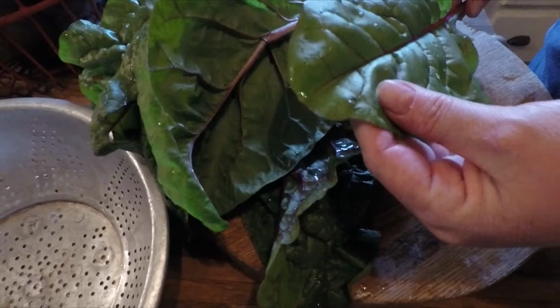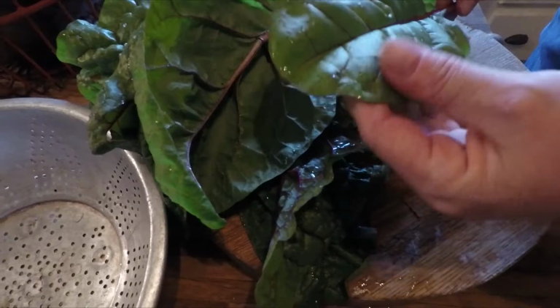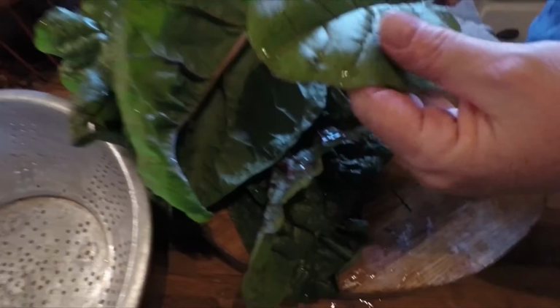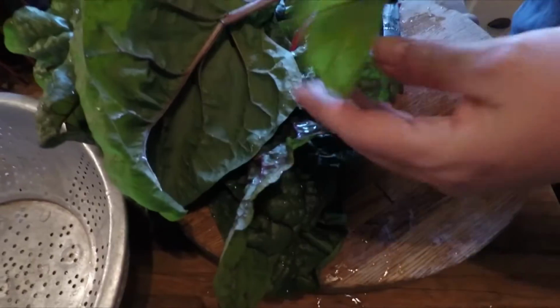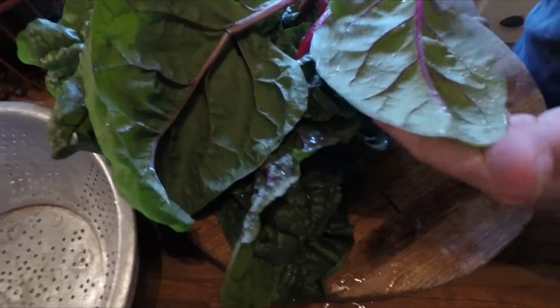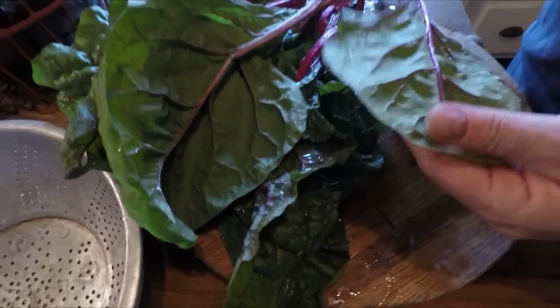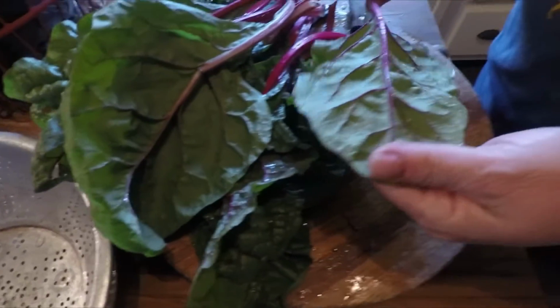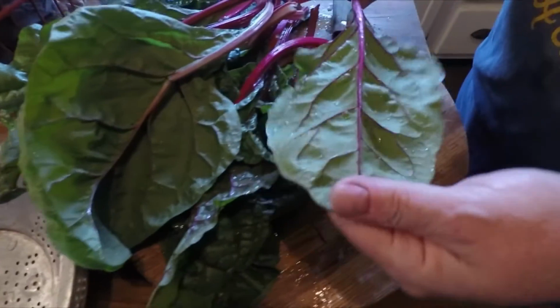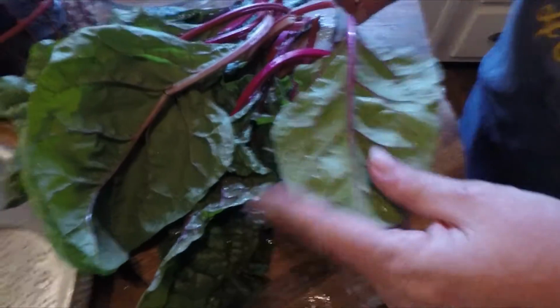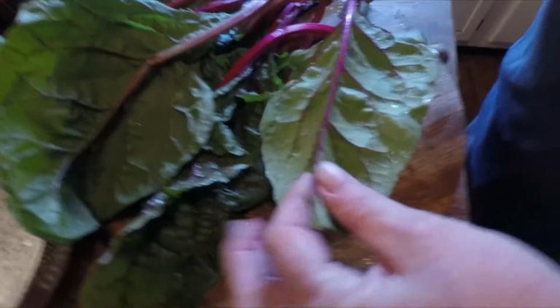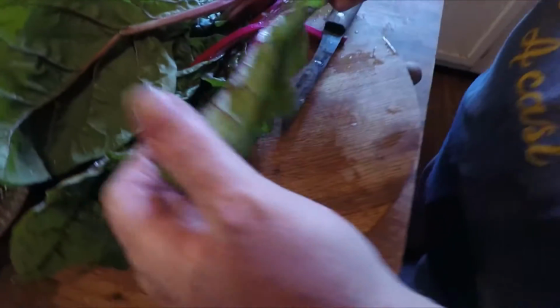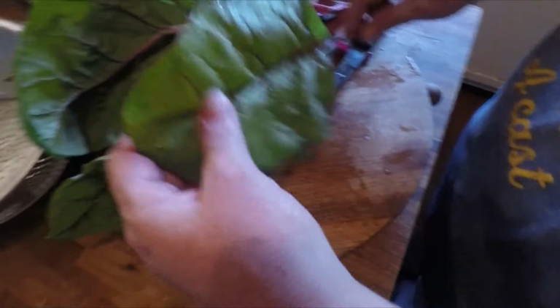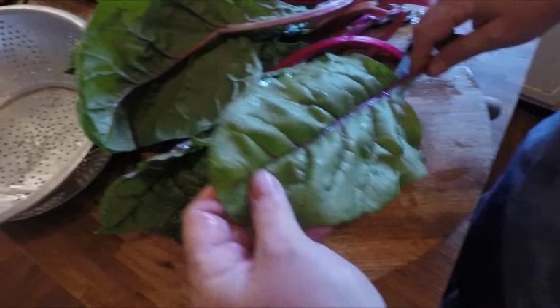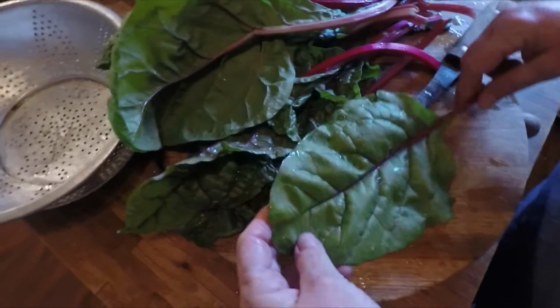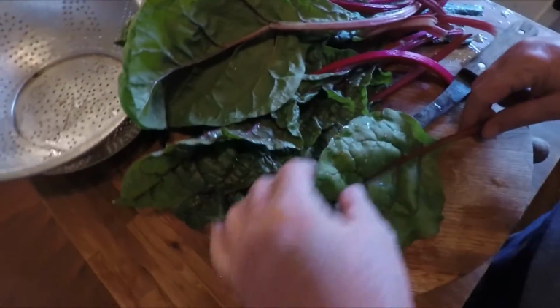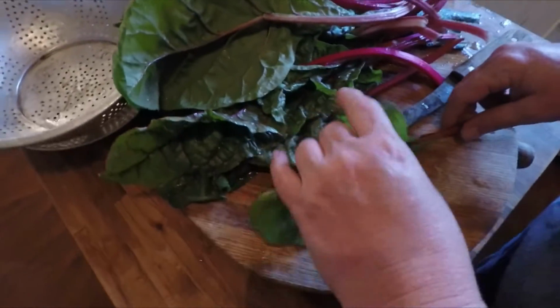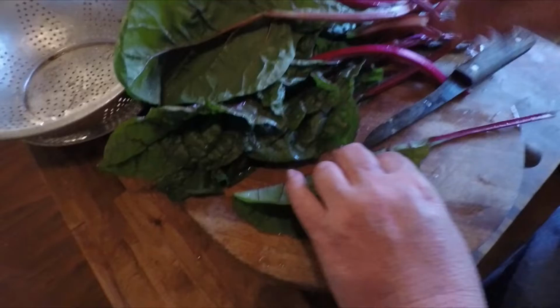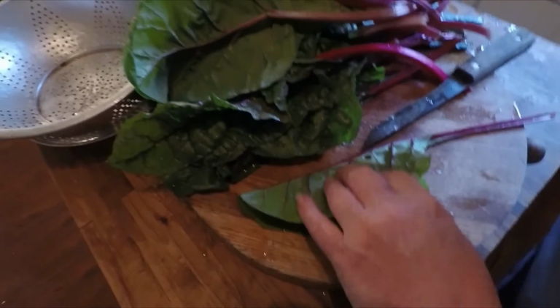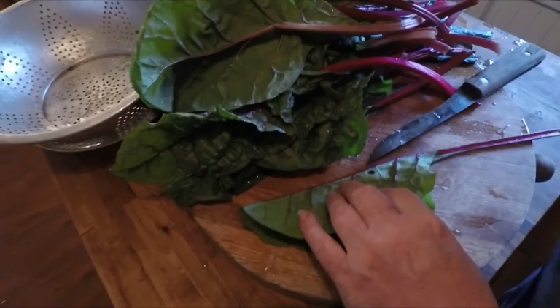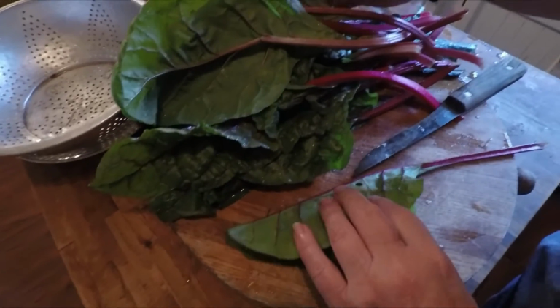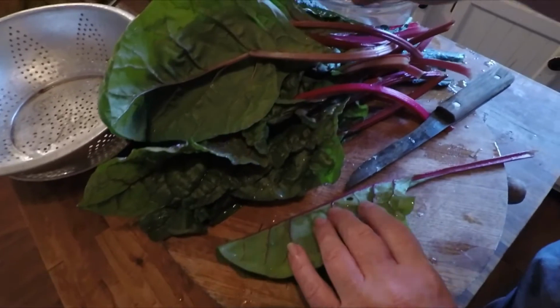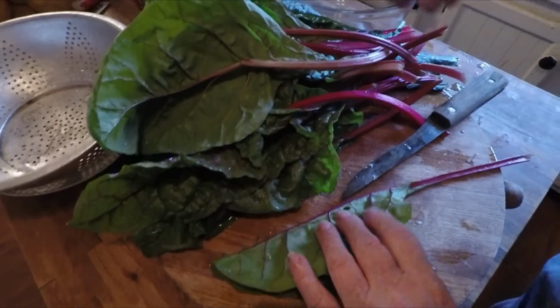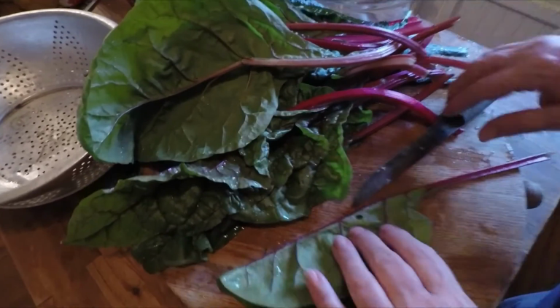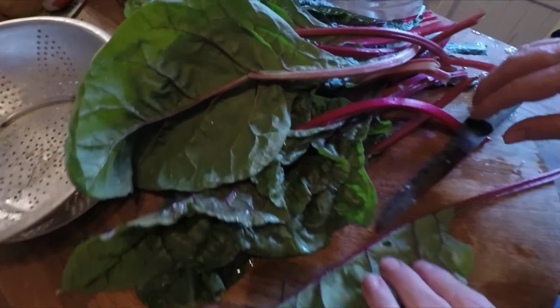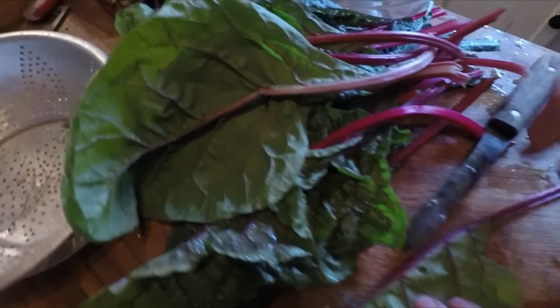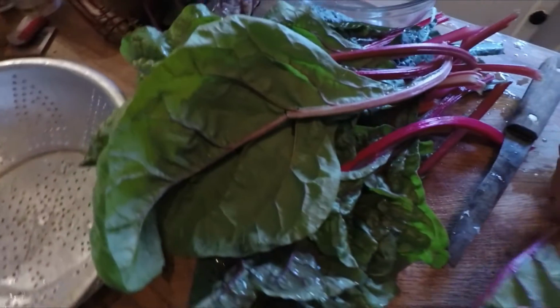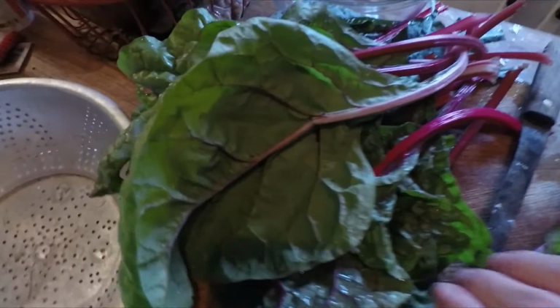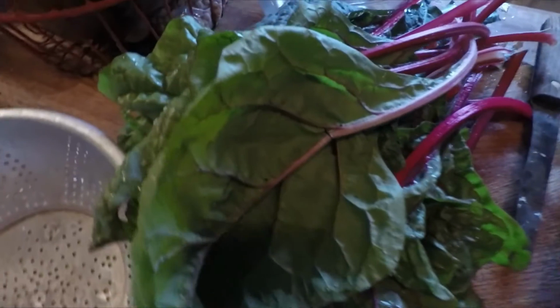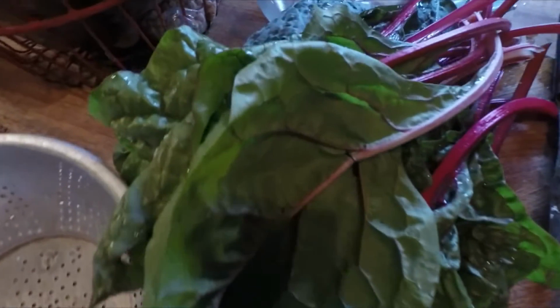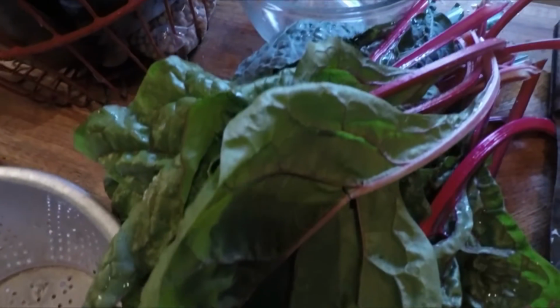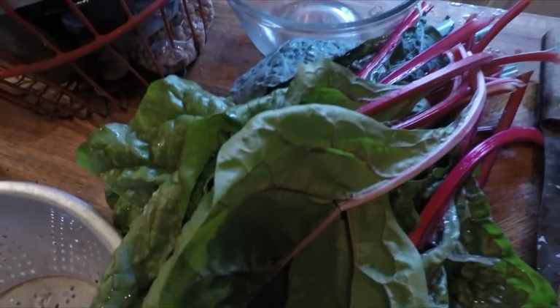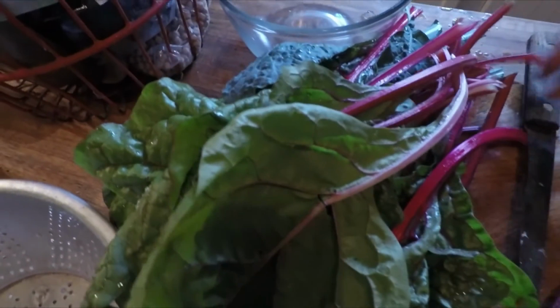From the garden into the pan — I have harvested my Swiss chard and my dinosaur kale. Now I'm going to show you how I cut it to cook it.